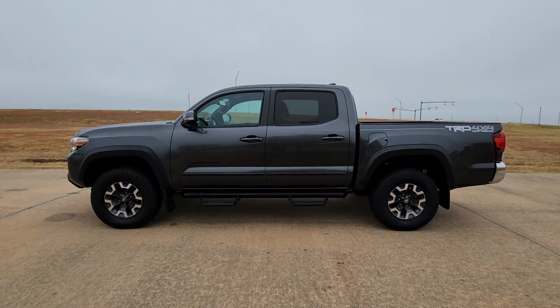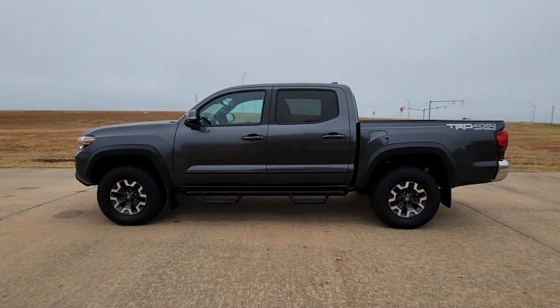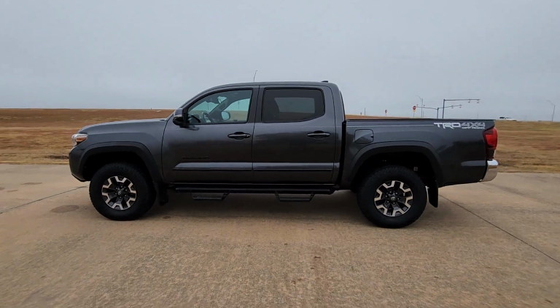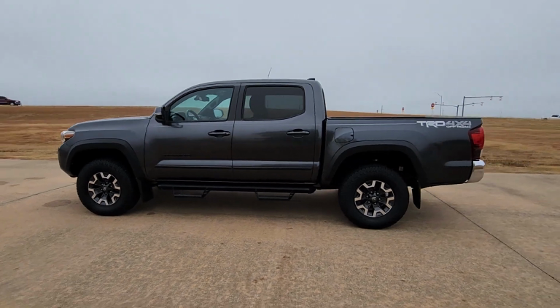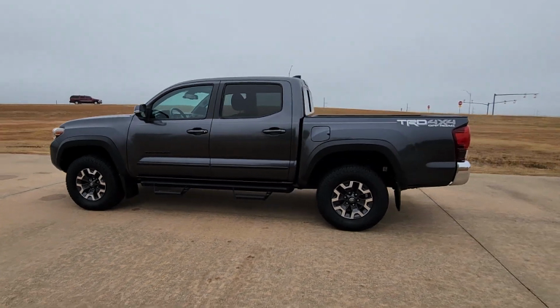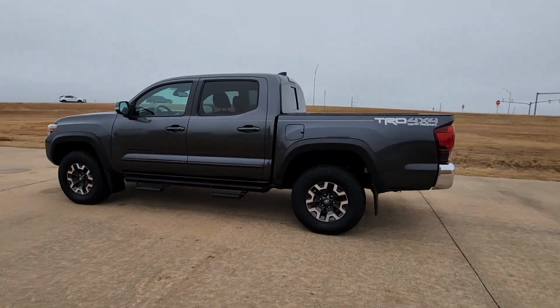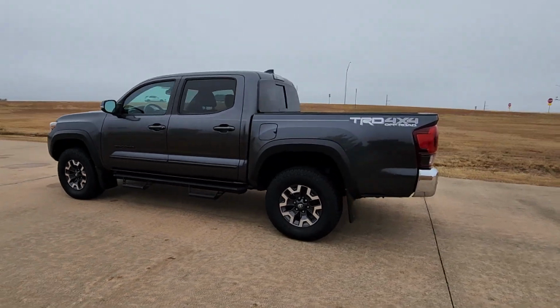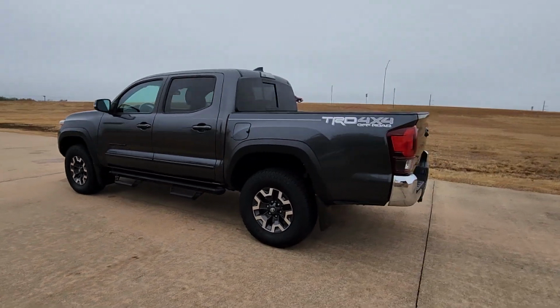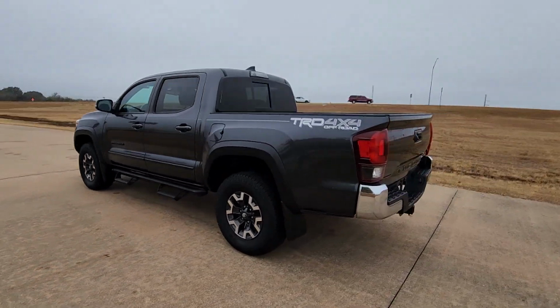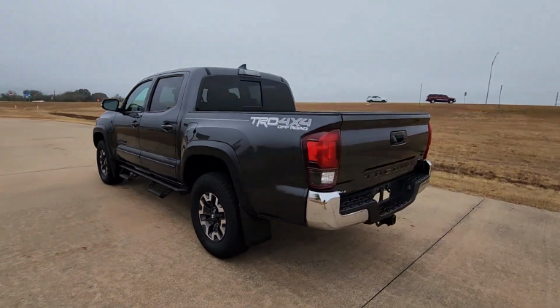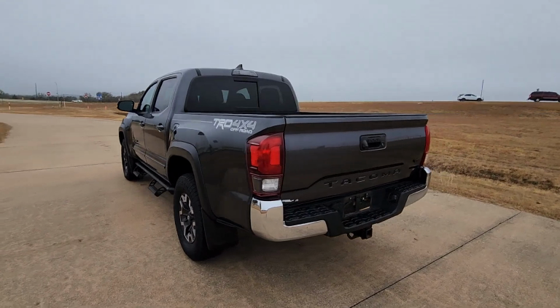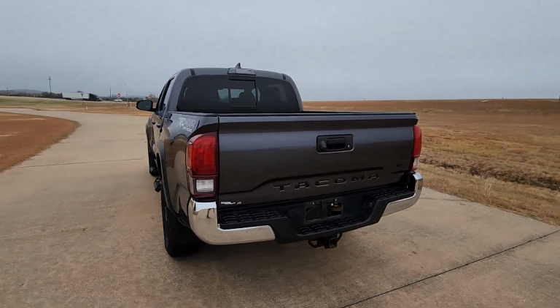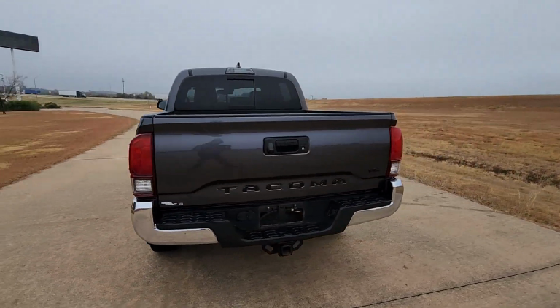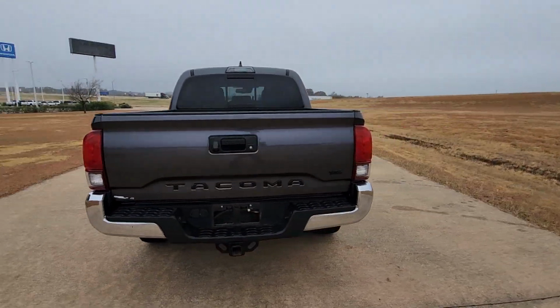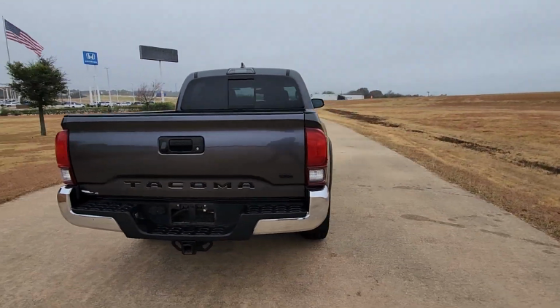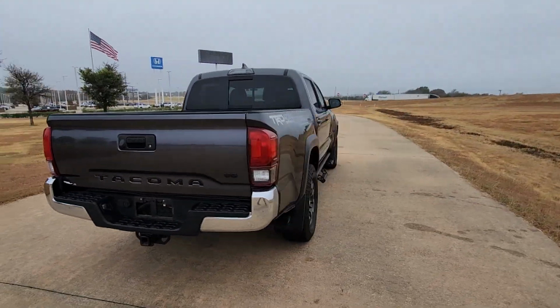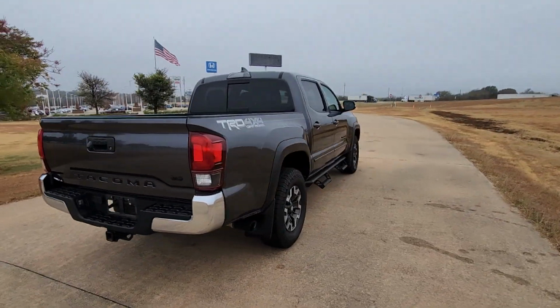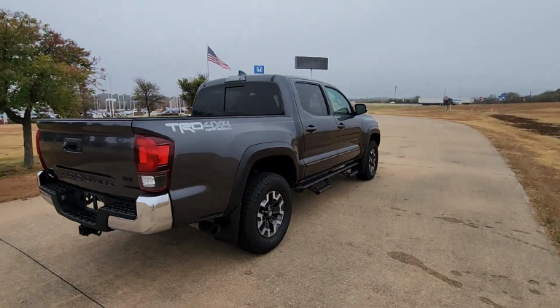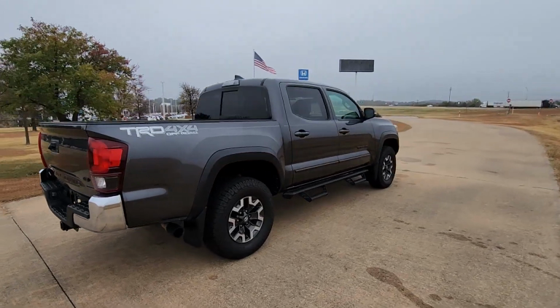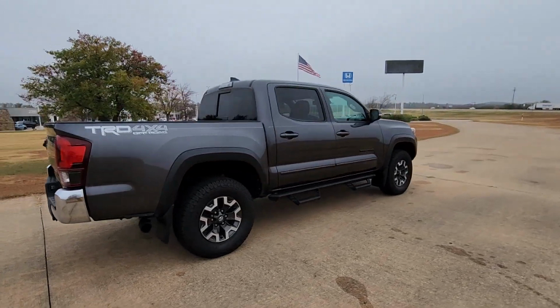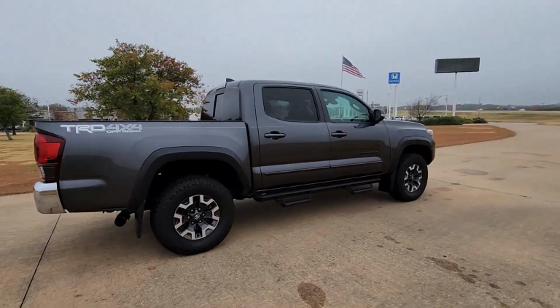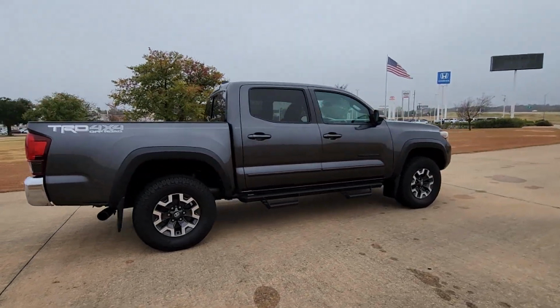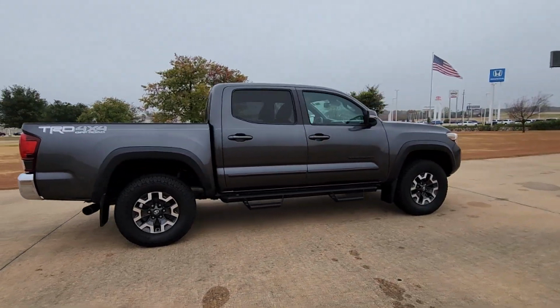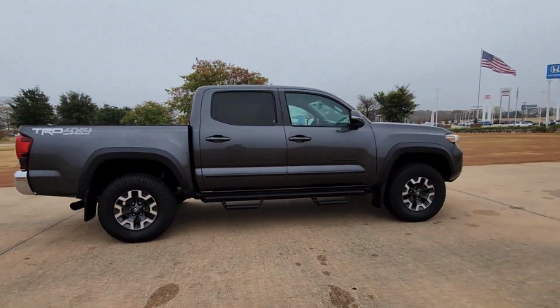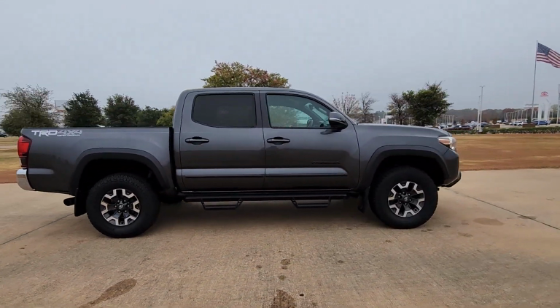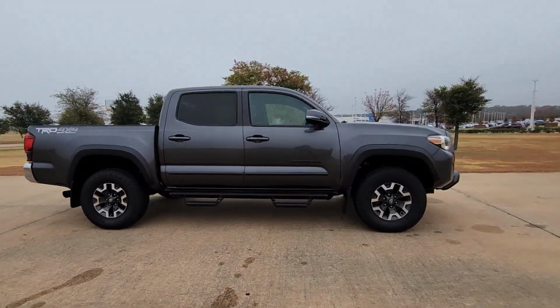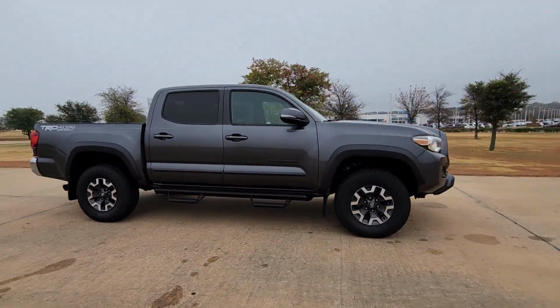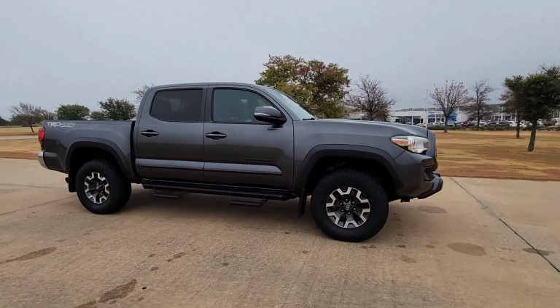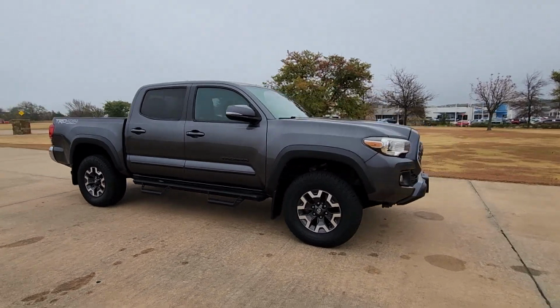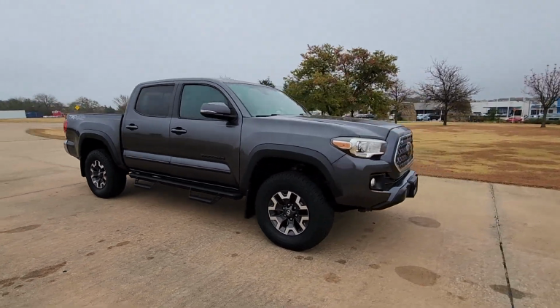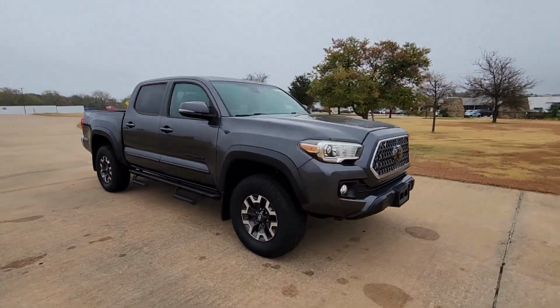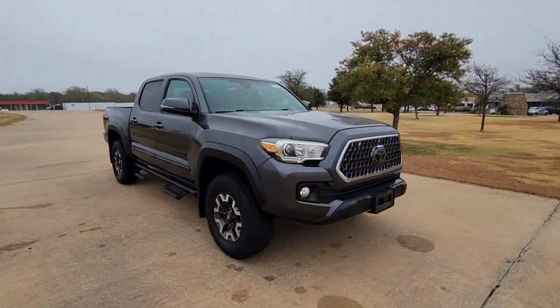Hop into the 2018 Toyota Tacoma. With less than 120,000 miles on the odometer, this vehicle stands out from the rest. You'll be comfortable, connected, and focused on the road or trail ahead in this capable Tacoma.